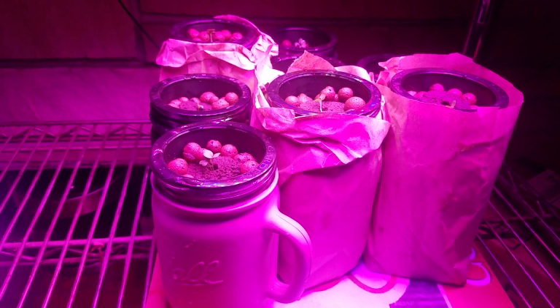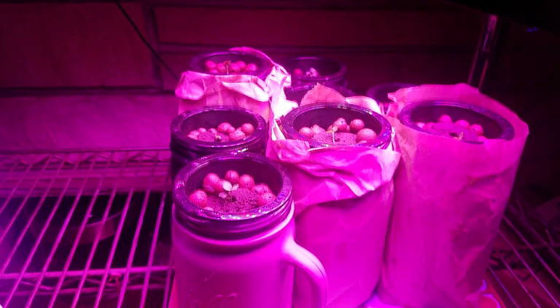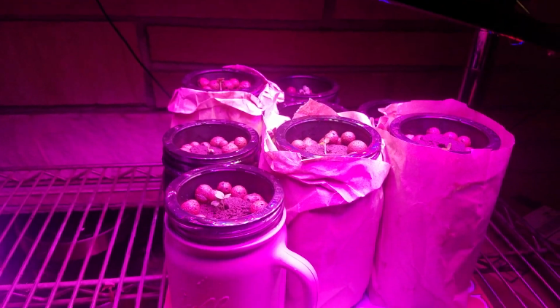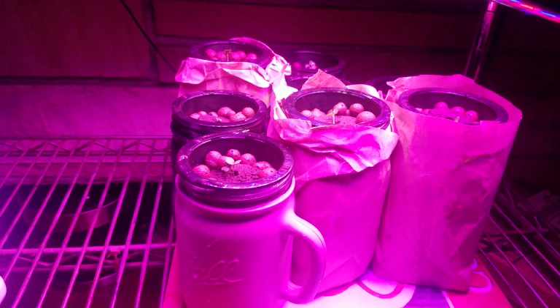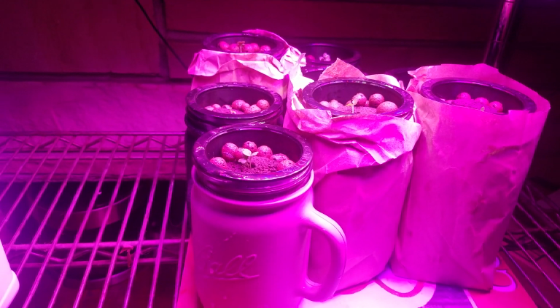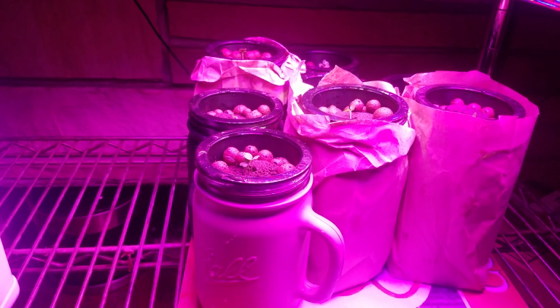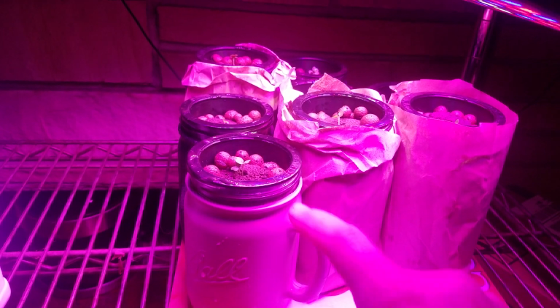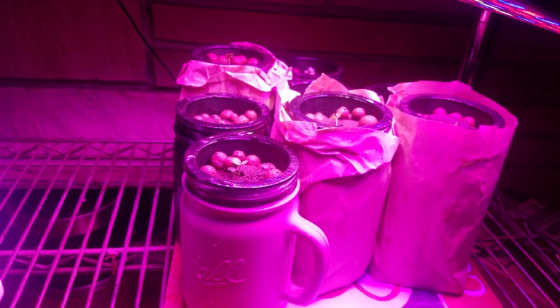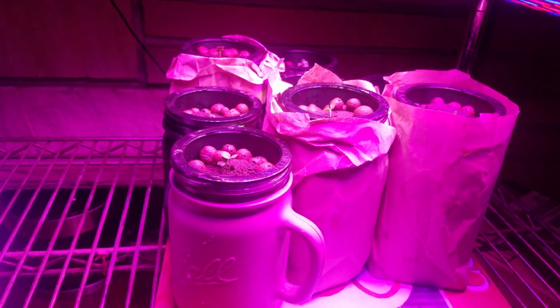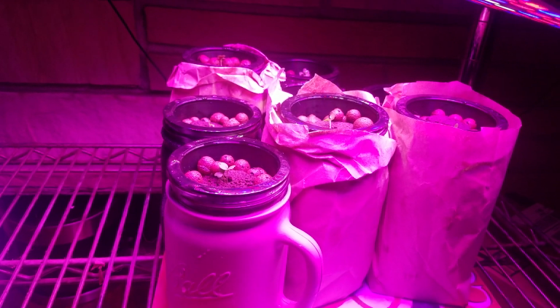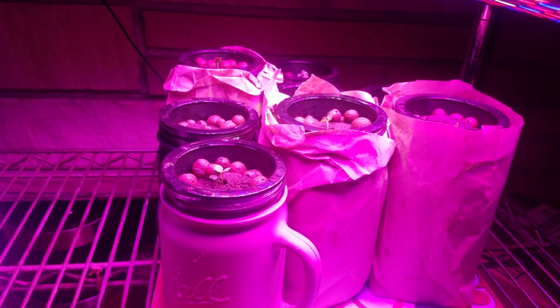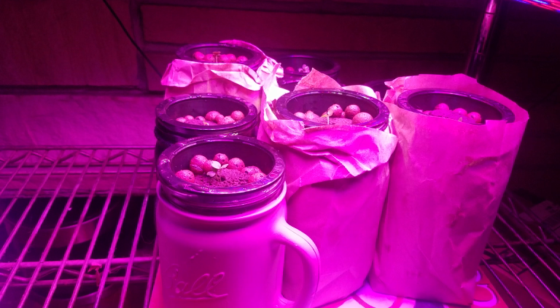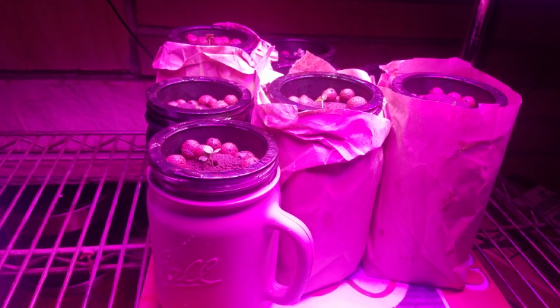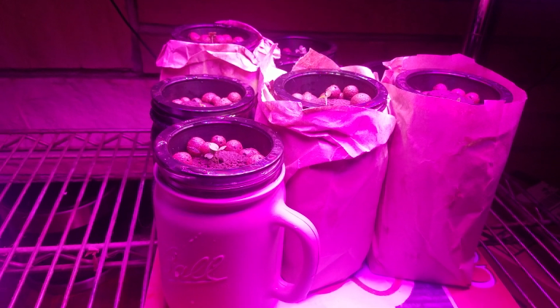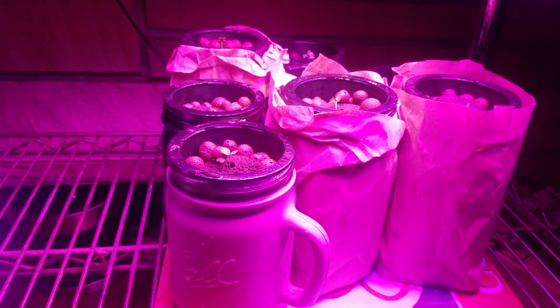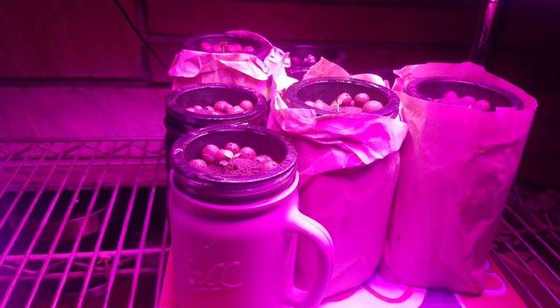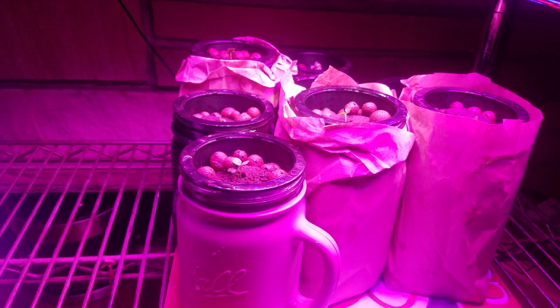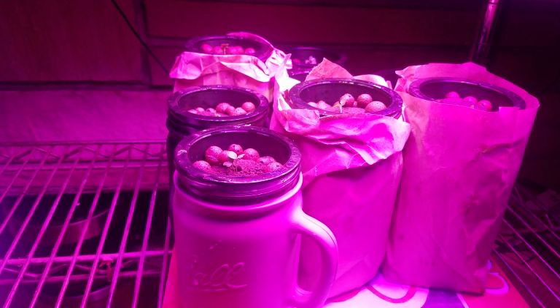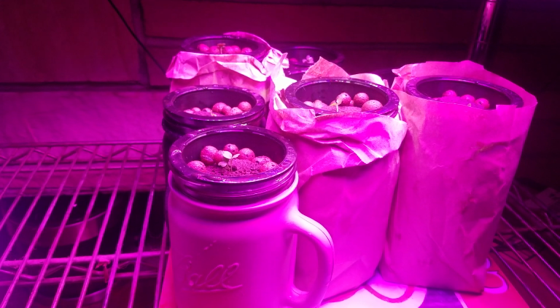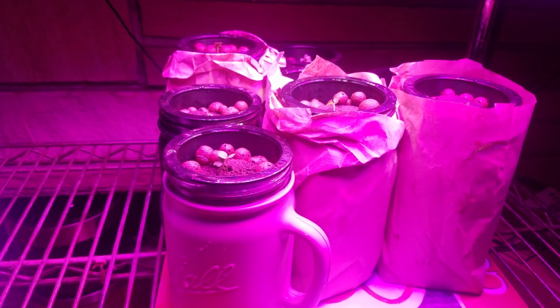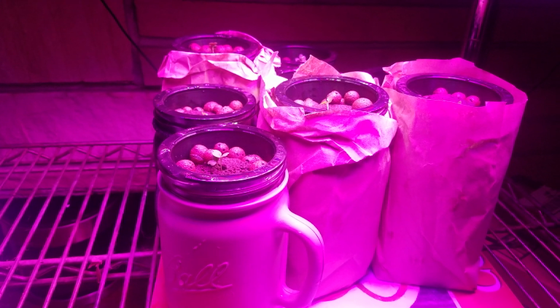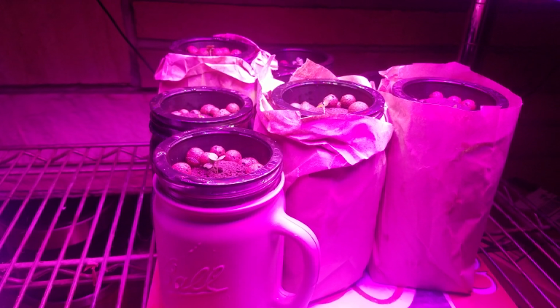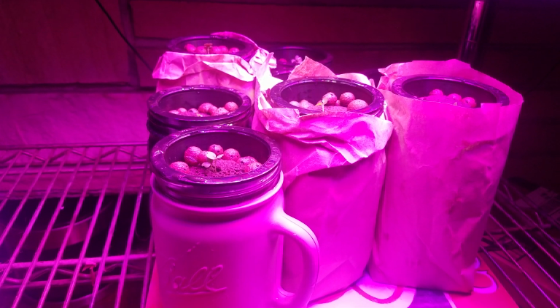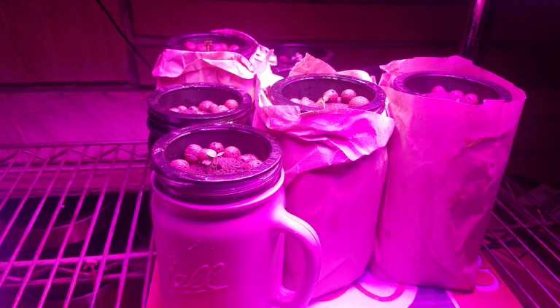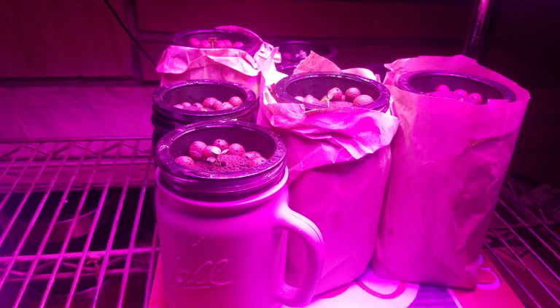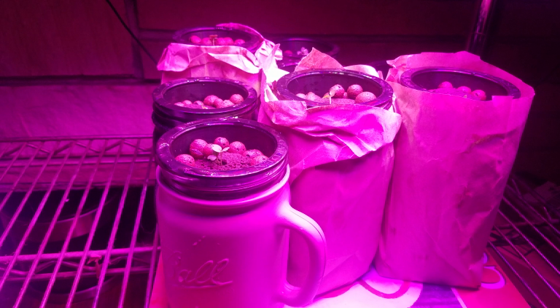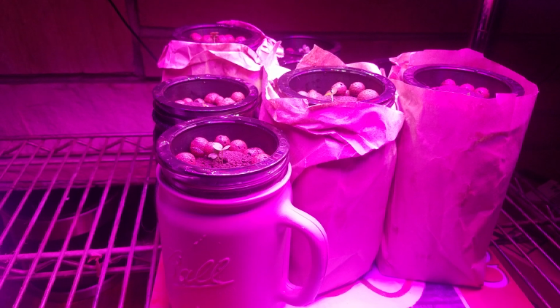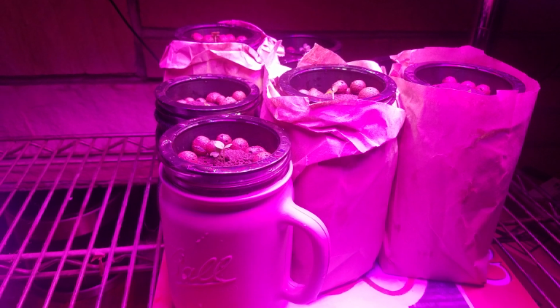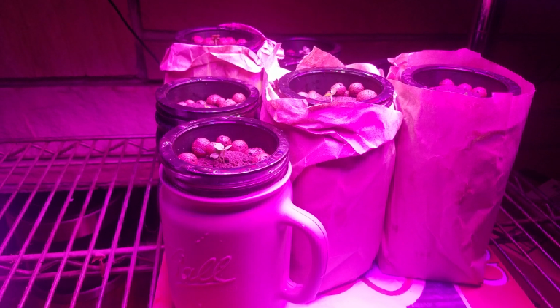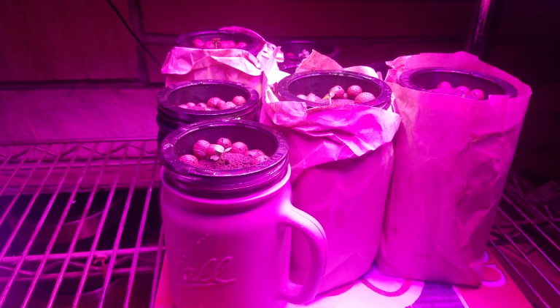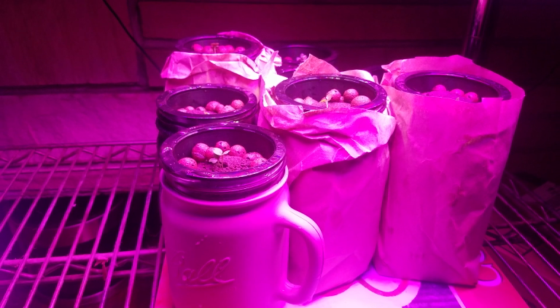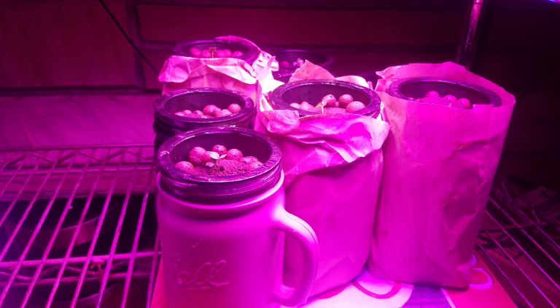So that's the update for the week. They're about a half inch tall, which is good because they're not getting leggy, and I just have the first germination leaves. We don't have true leaves yet, so we'll see what happens.